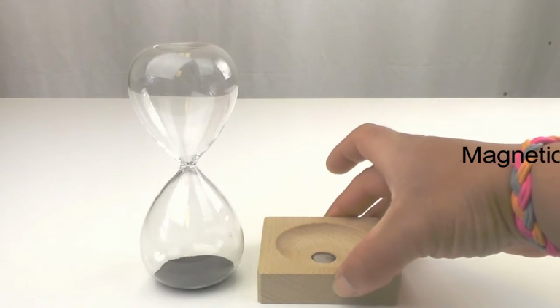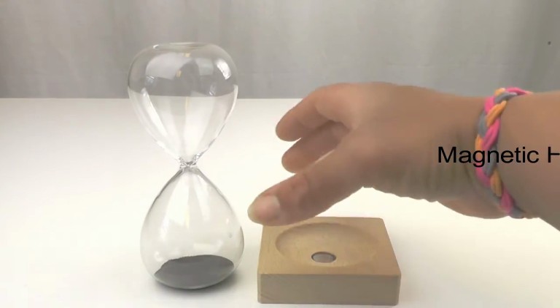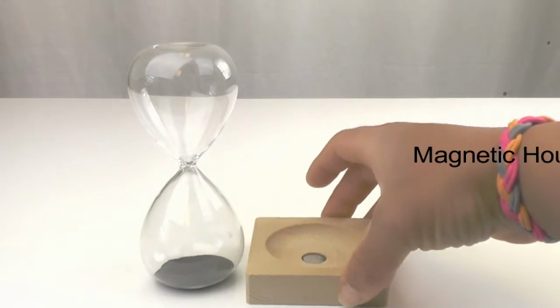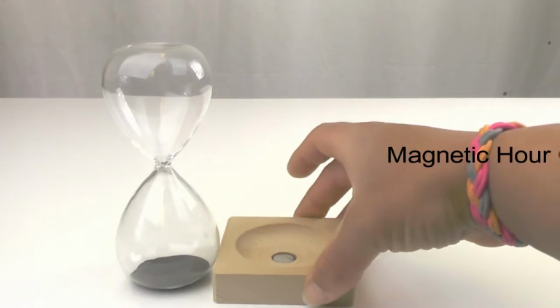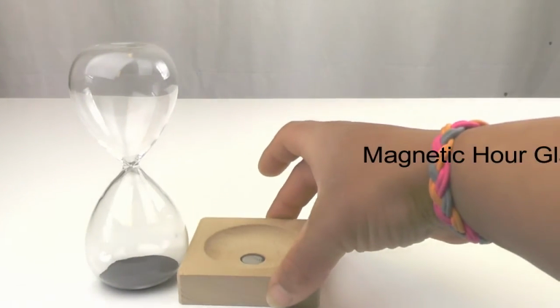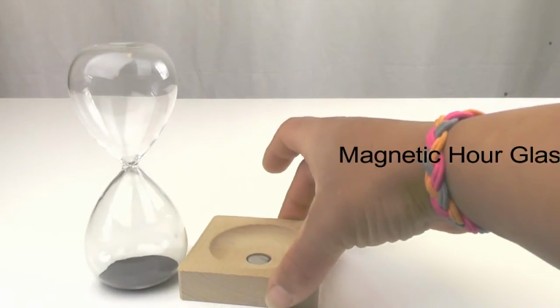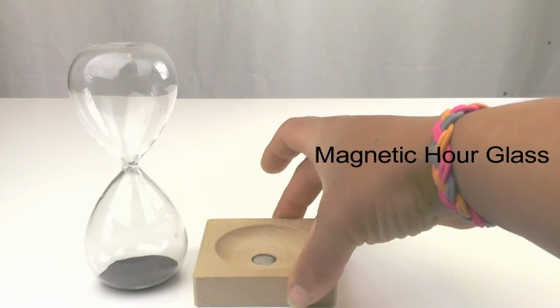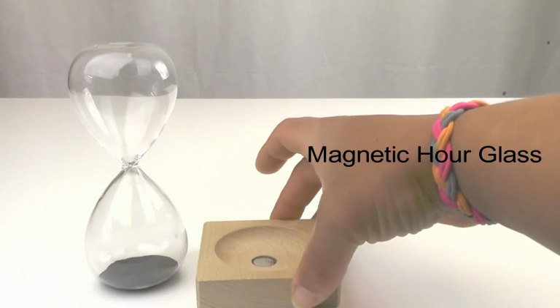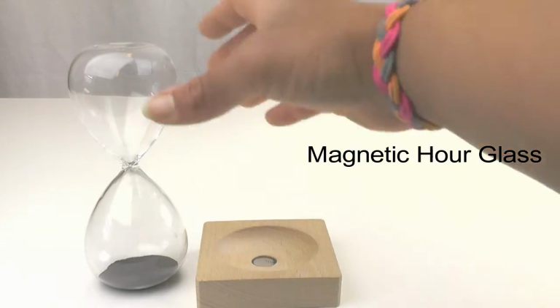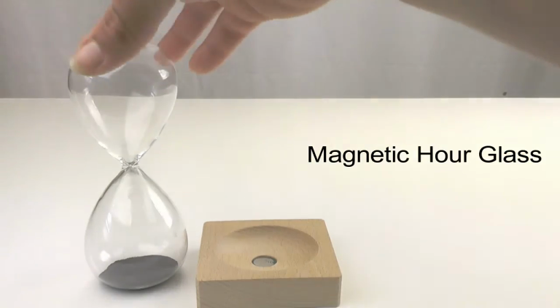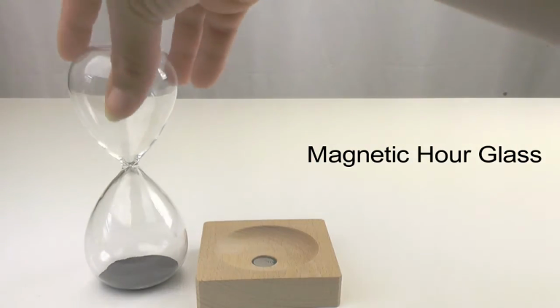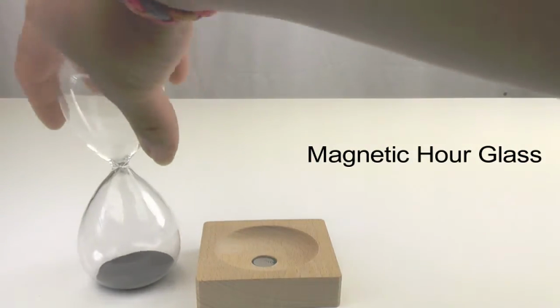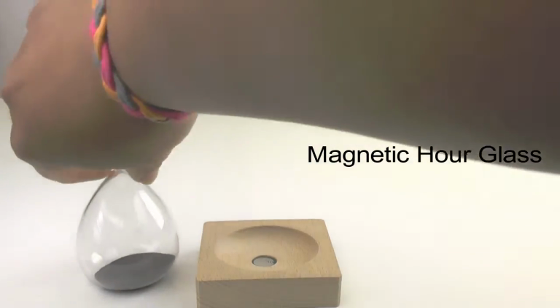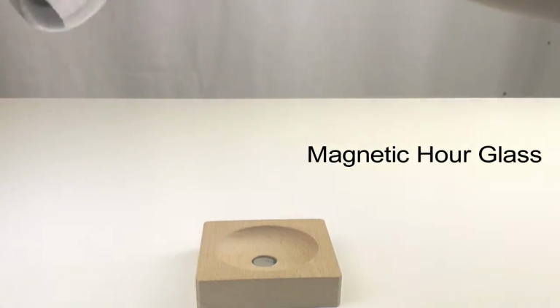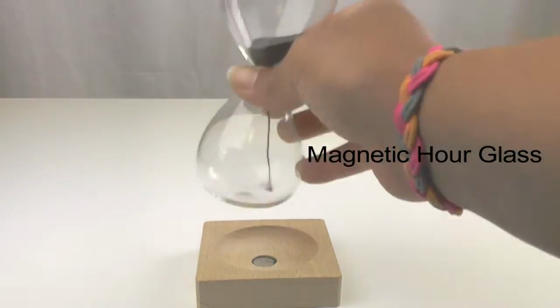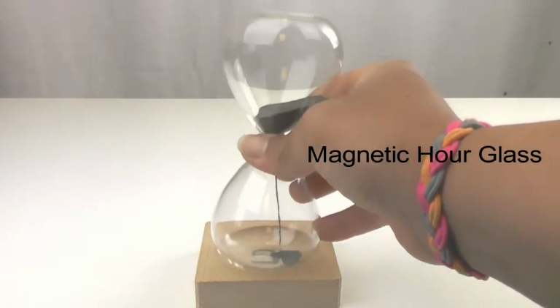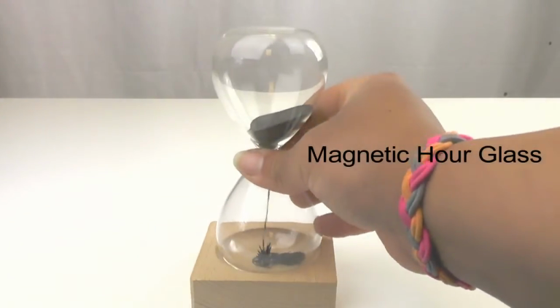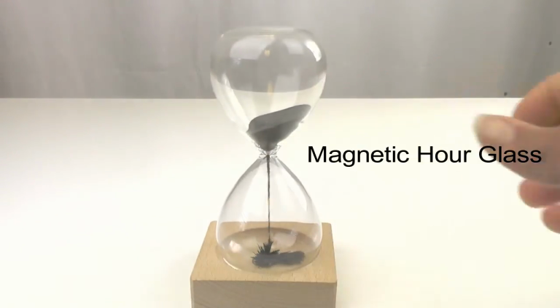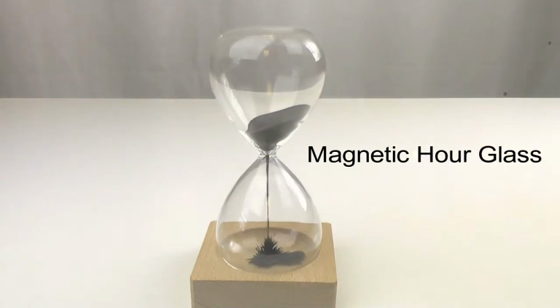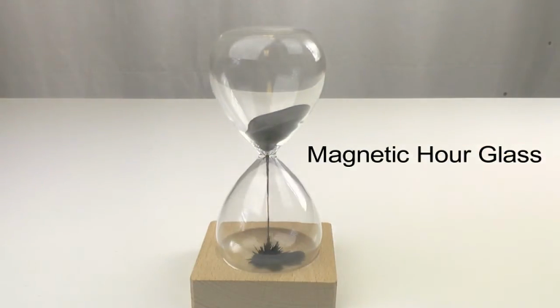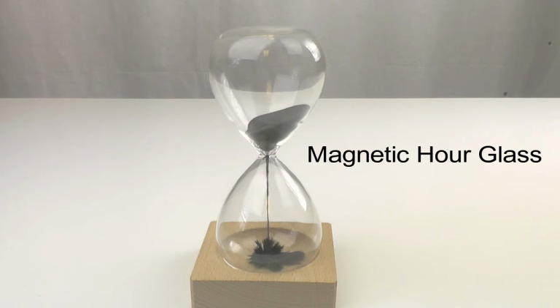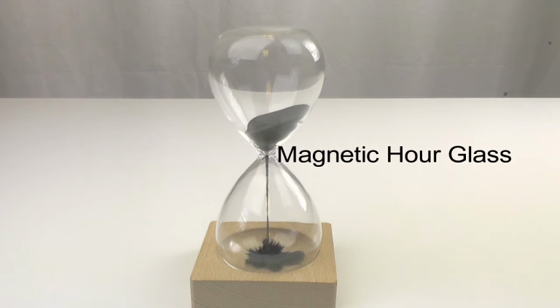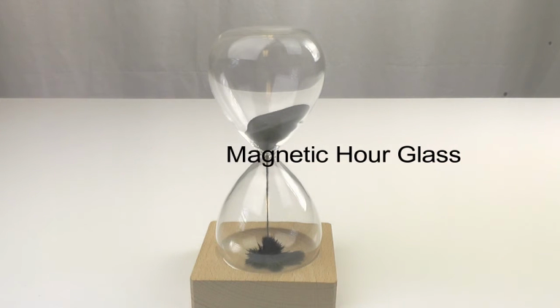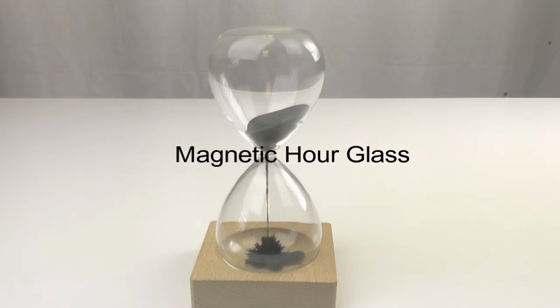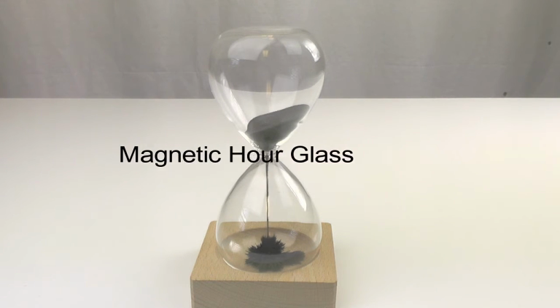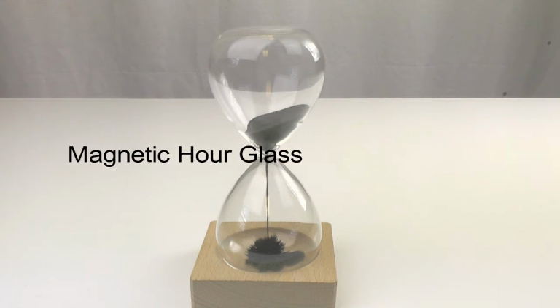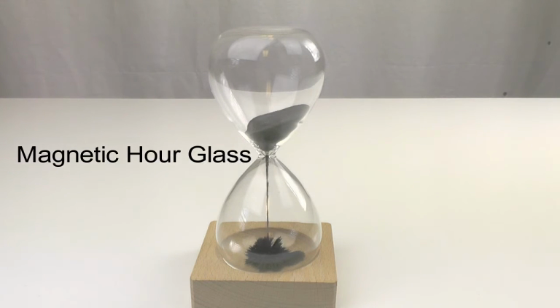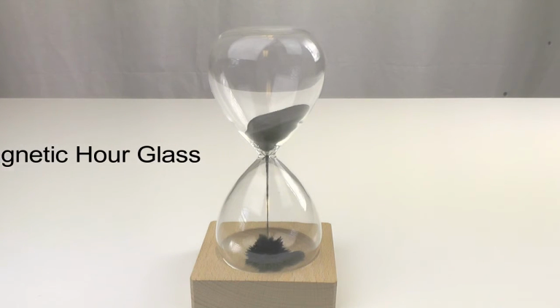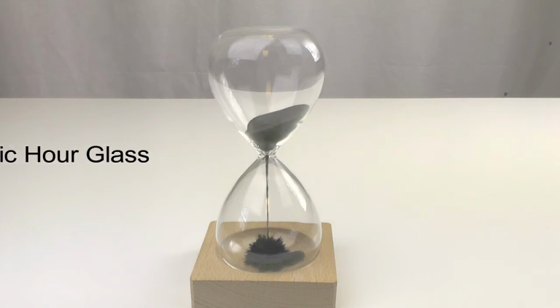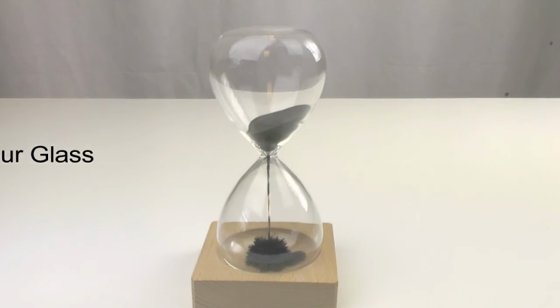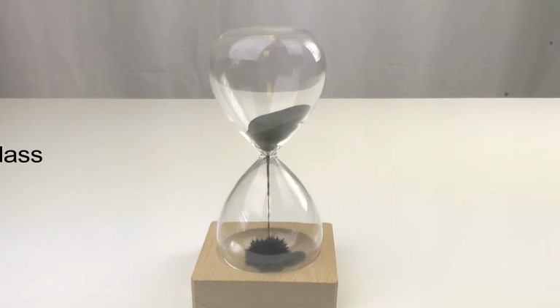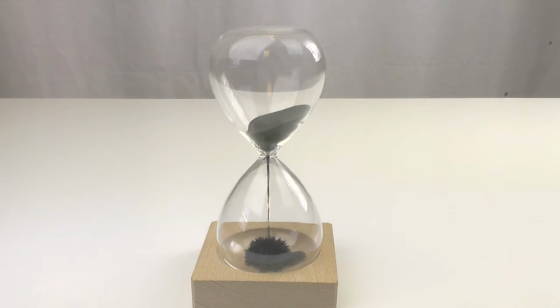And for a fun take on the classic hourglass, this demonstrator features a neodymium magnet in the wood base and replaces the standard sand with iron filings for a useful and fun display.